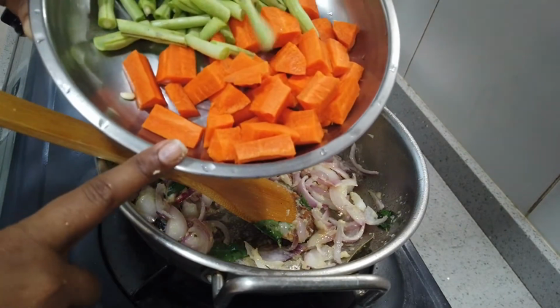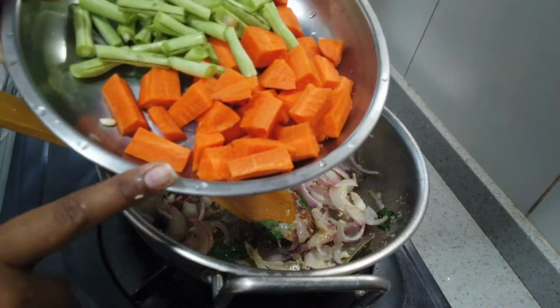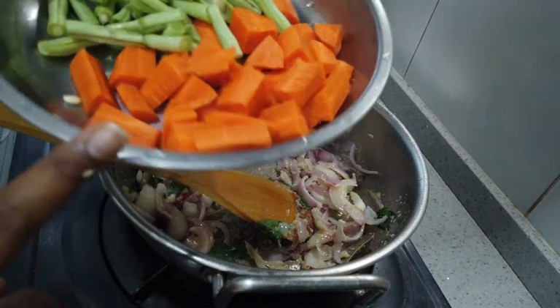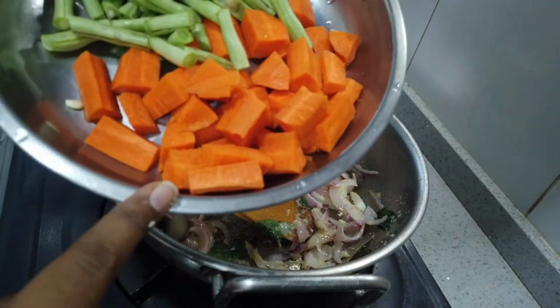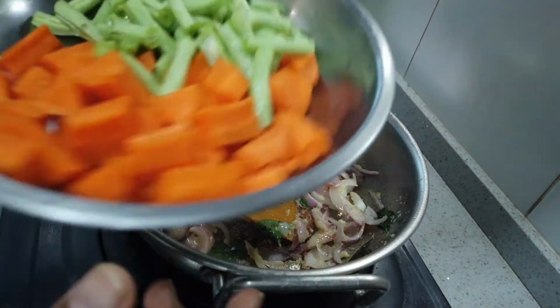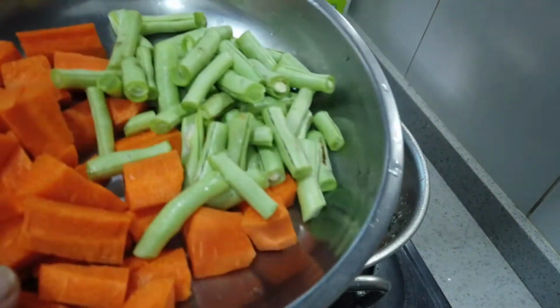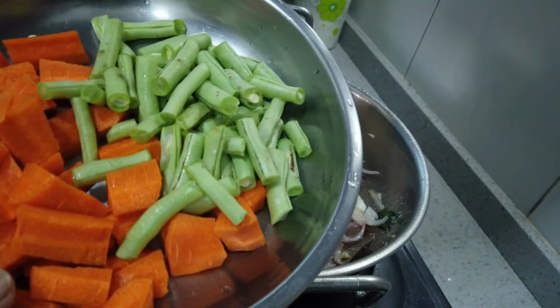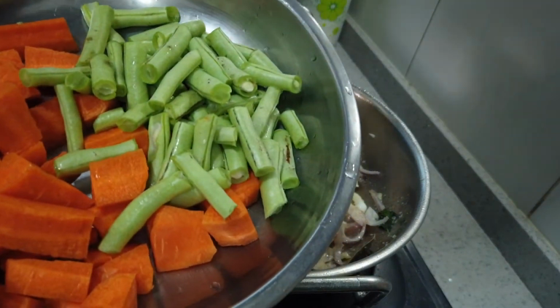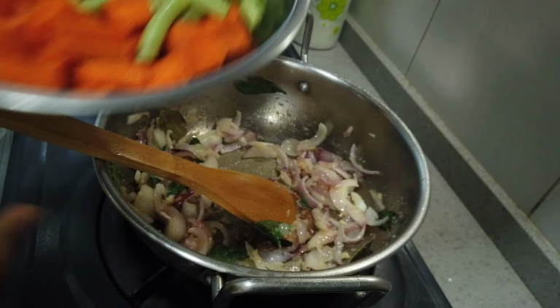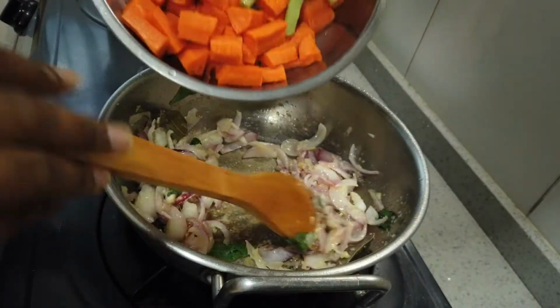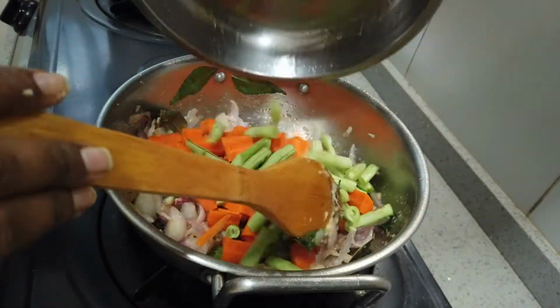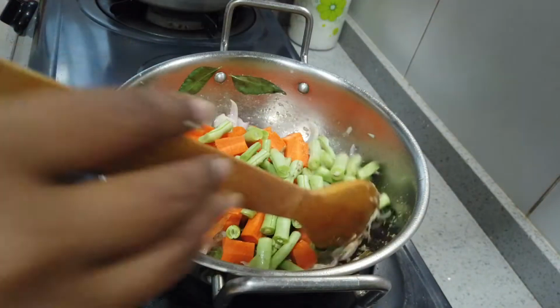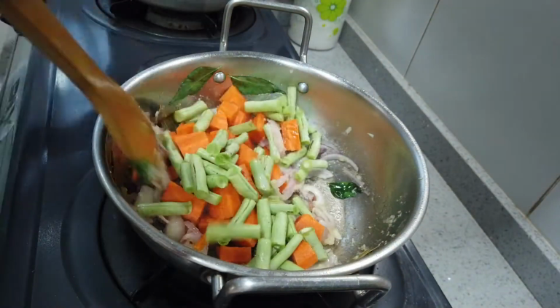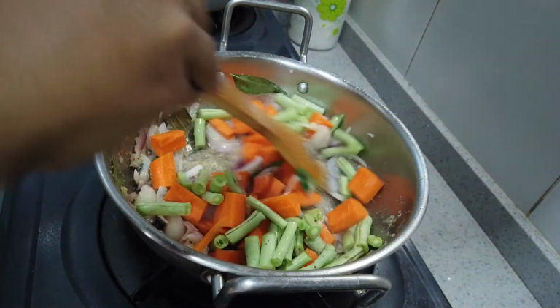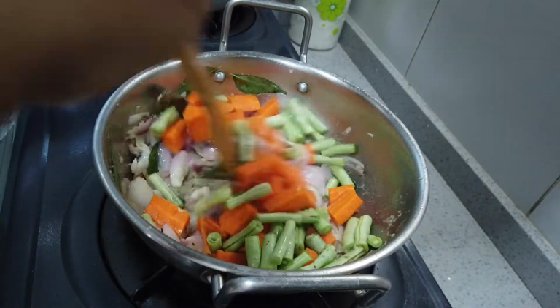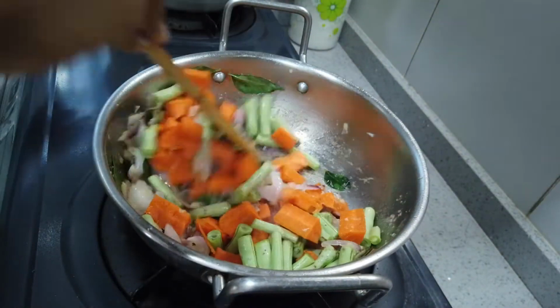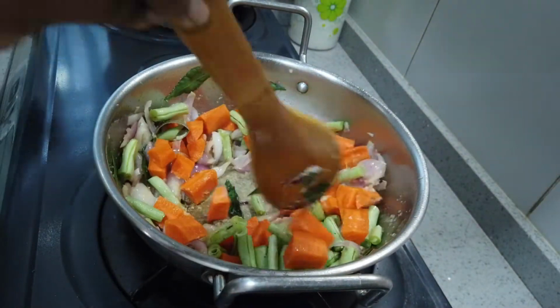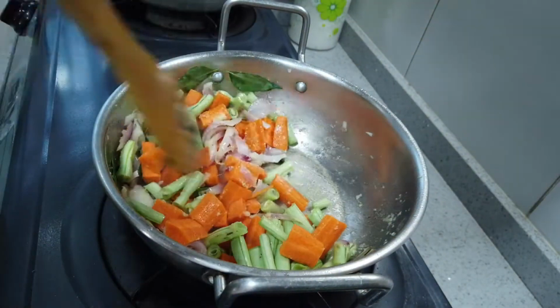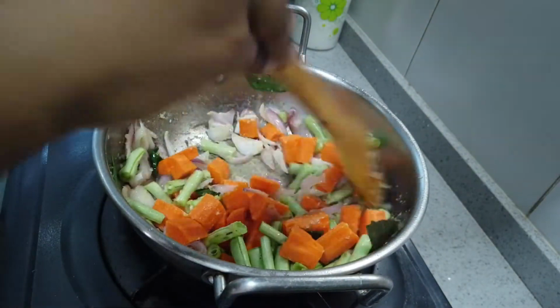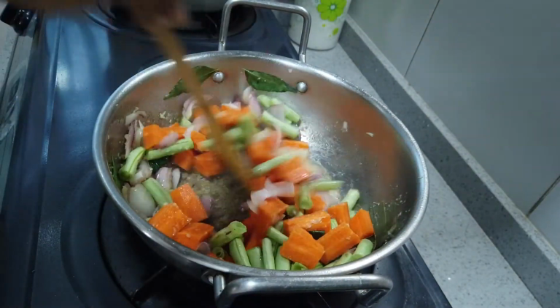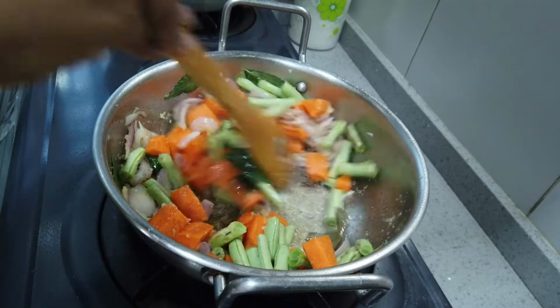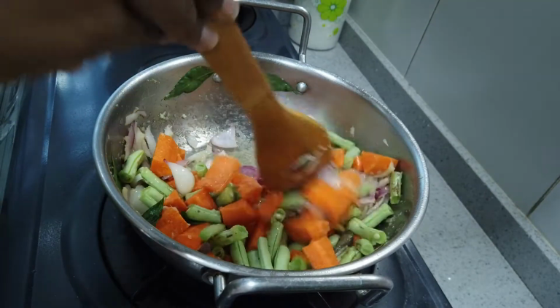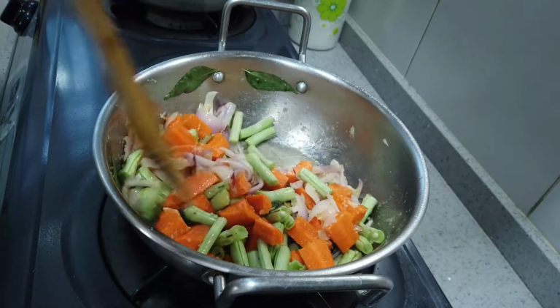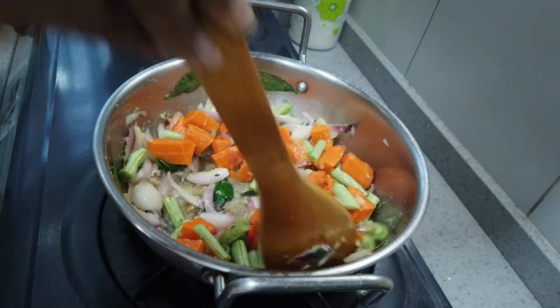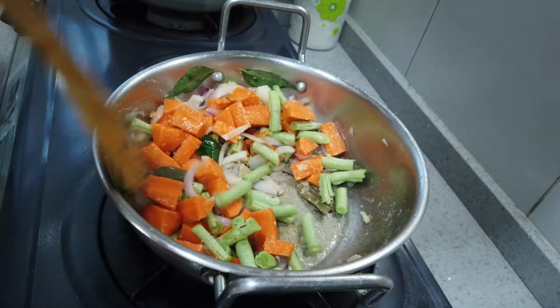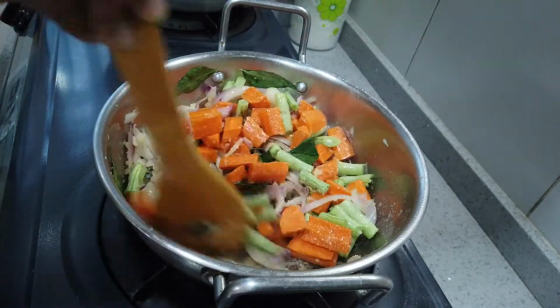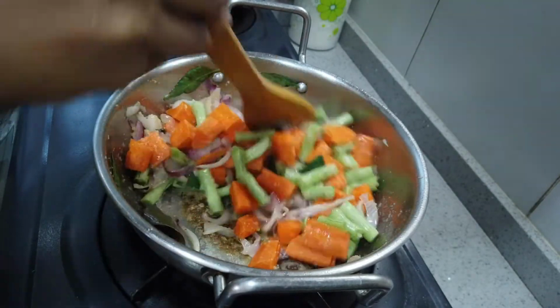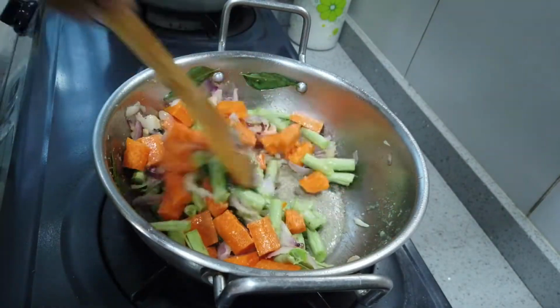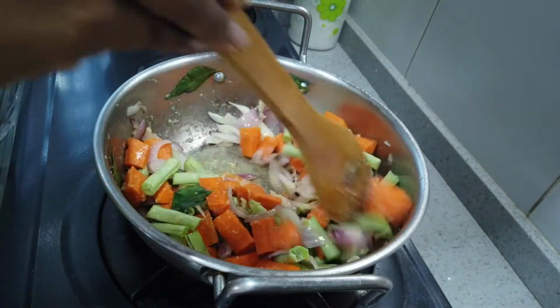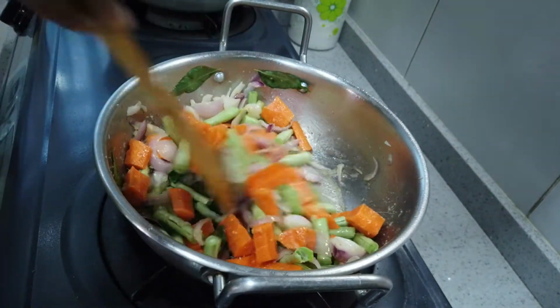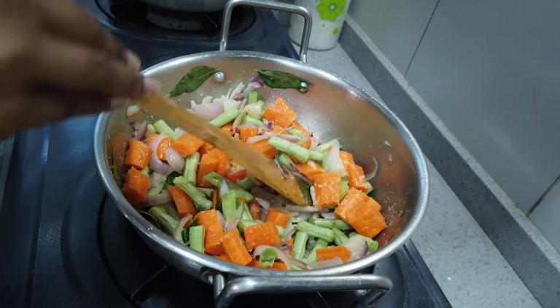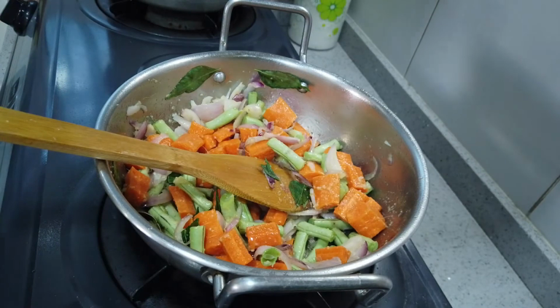We are going to add some green beans. Add a medium size carrot. Add cream for 6 beans. Add some green beans and a little bit. We also add cauliflower. Add the vegetables in.